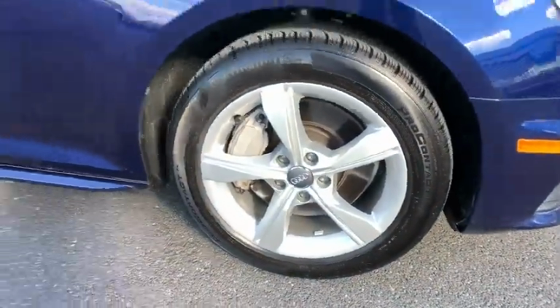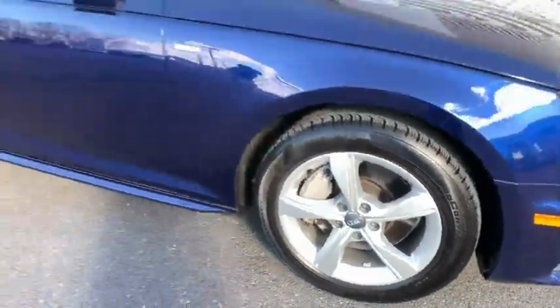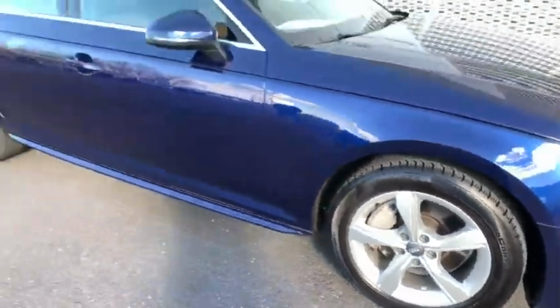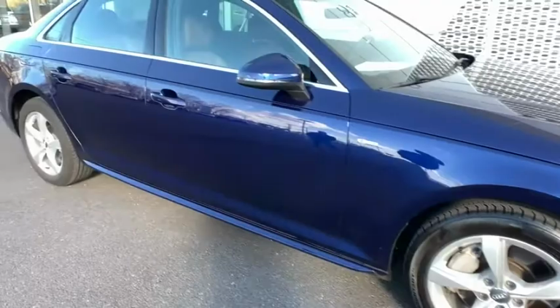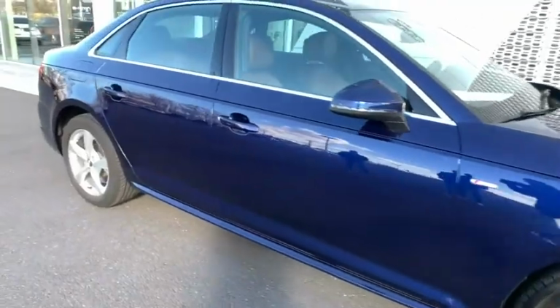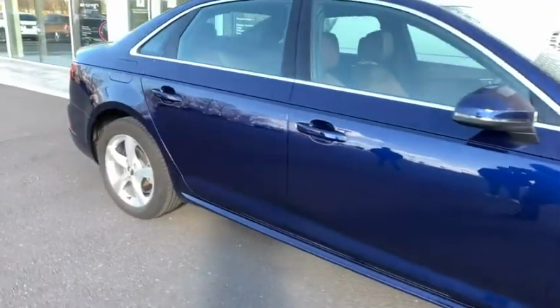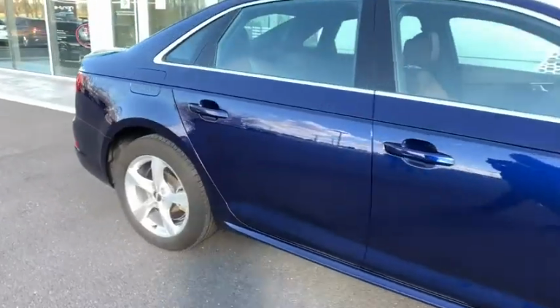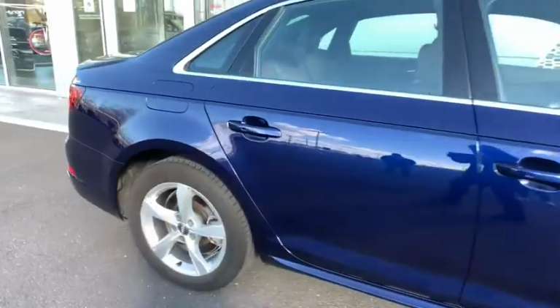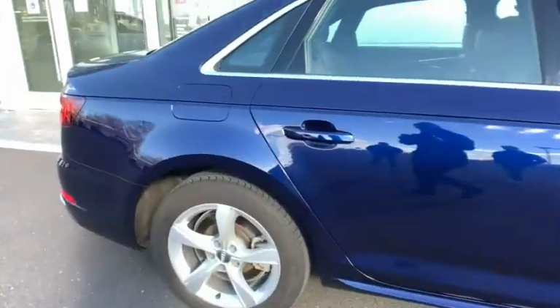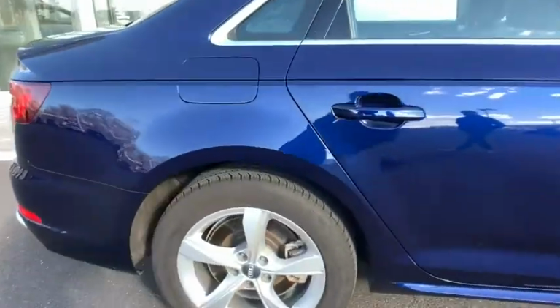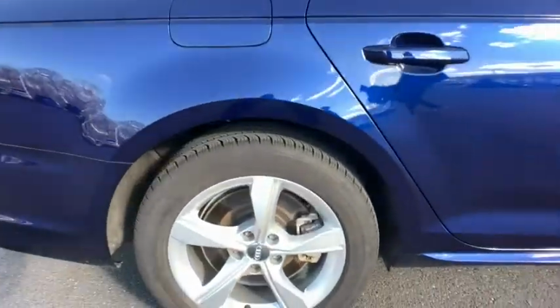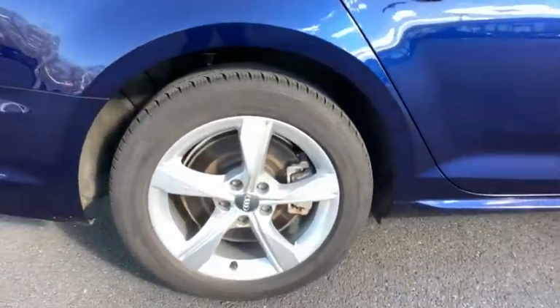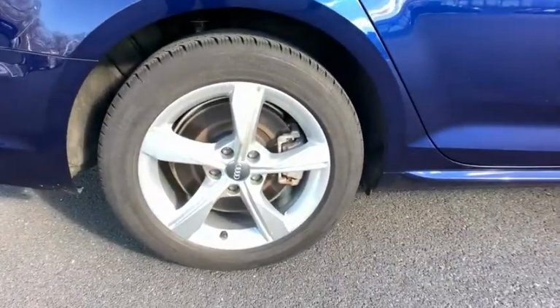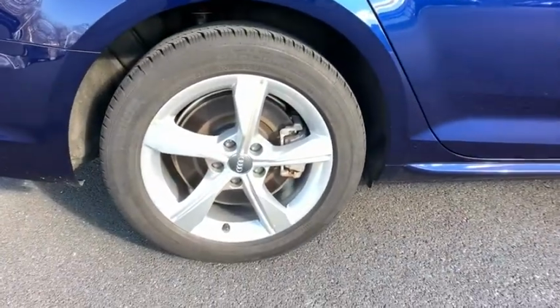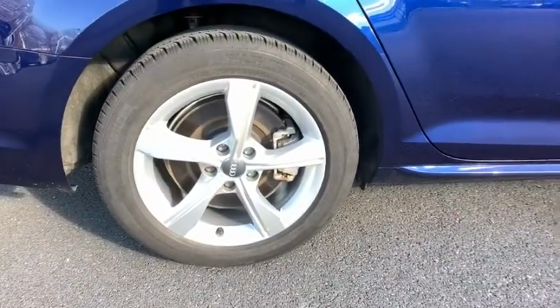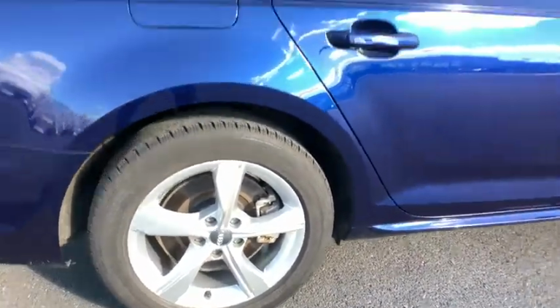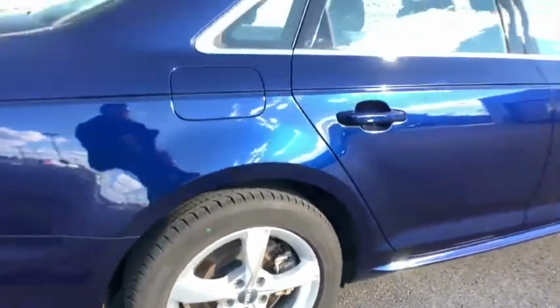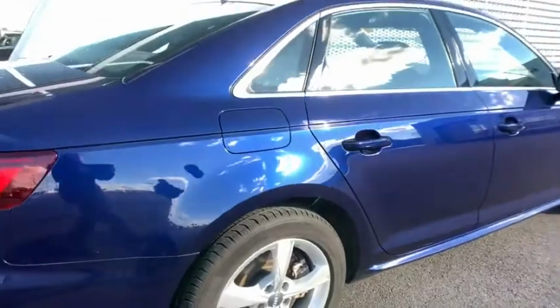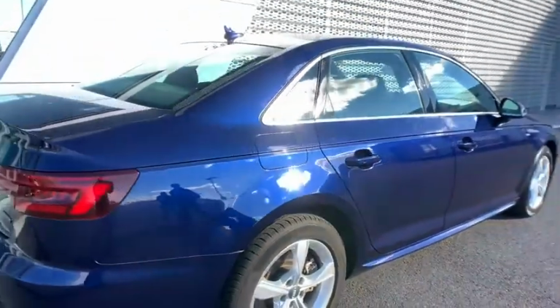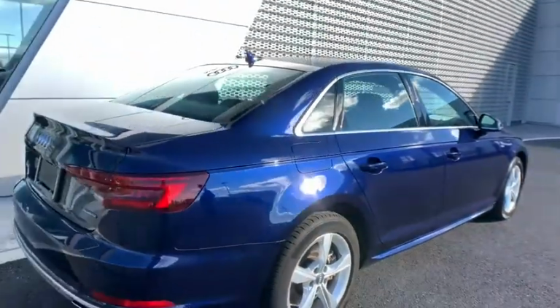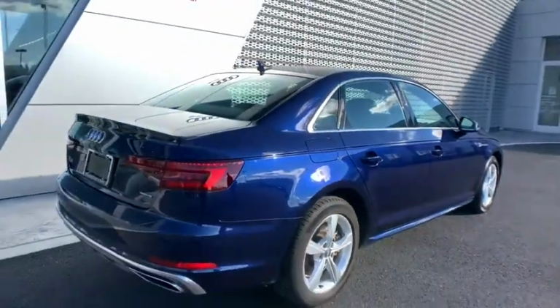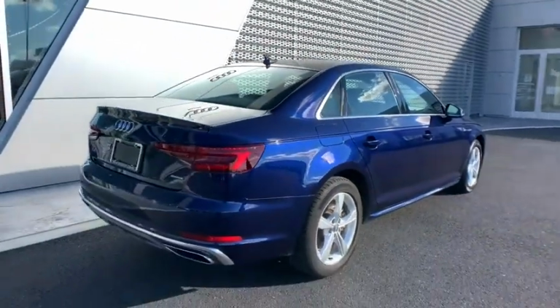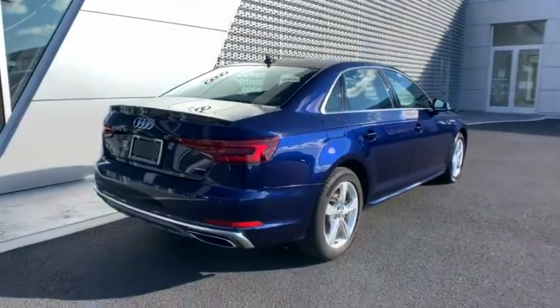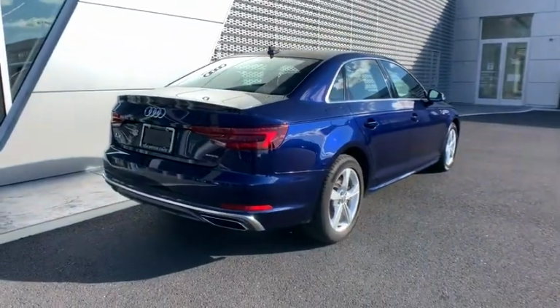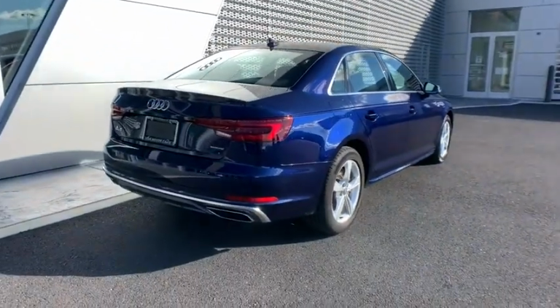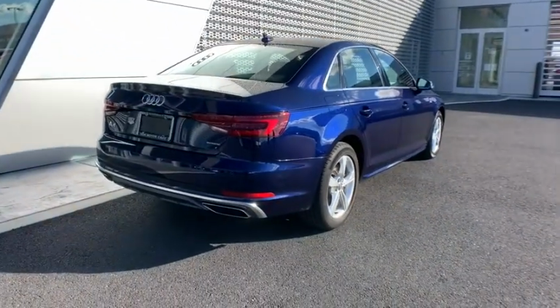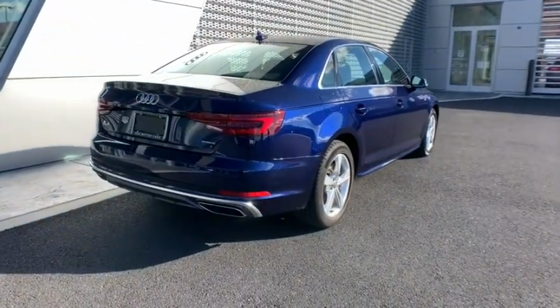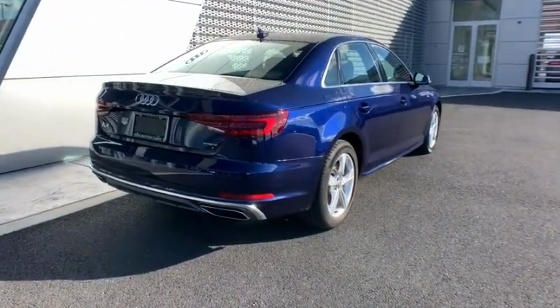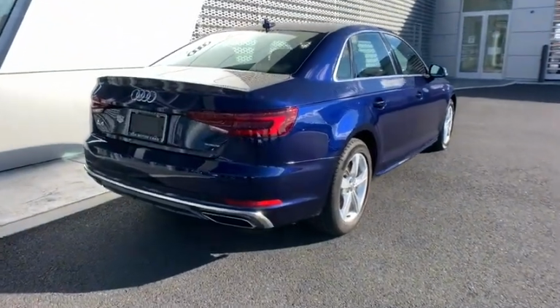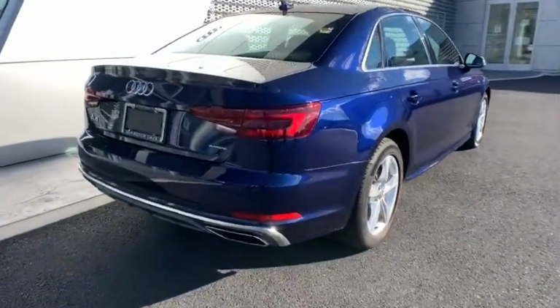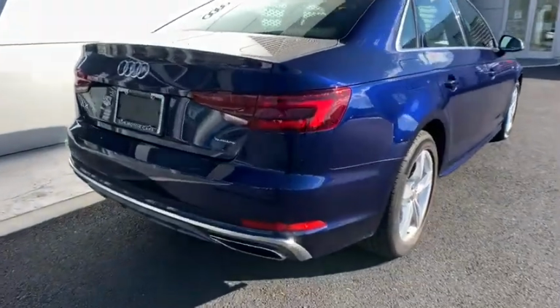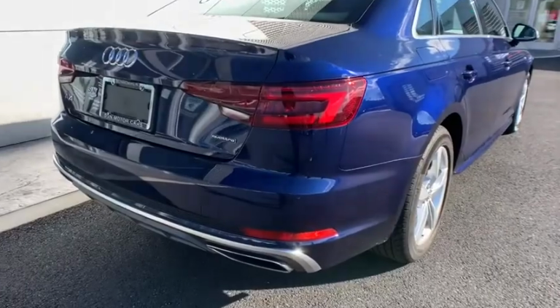Traction control, power passenger seat, dual airbags, leather wrapped steering wheel, power steering, auto dimming rear view mirror, four wheel disc brakes, power windows, electronic stability control.